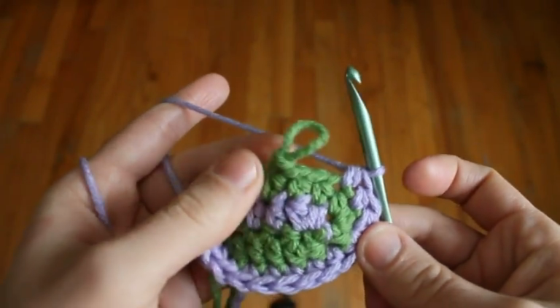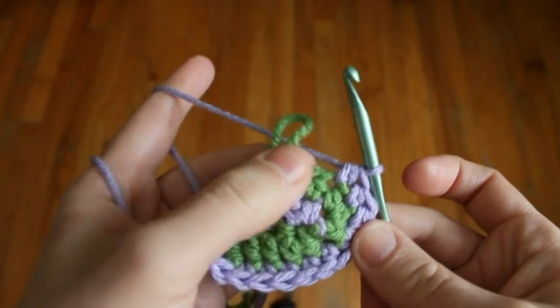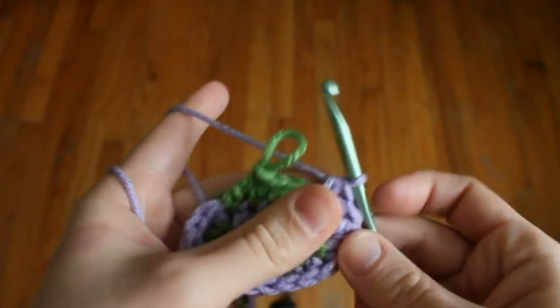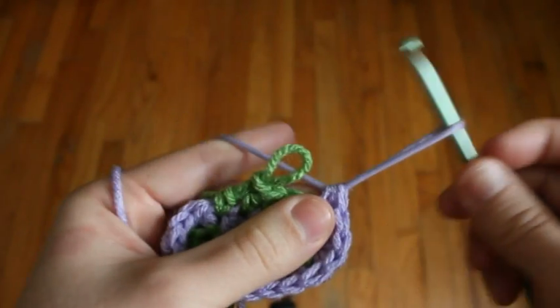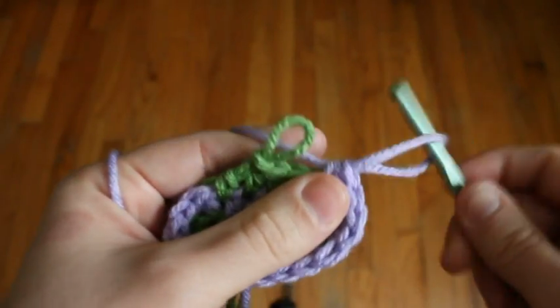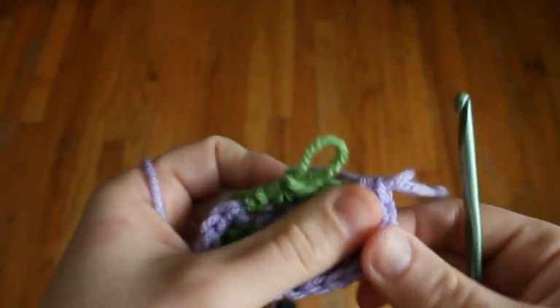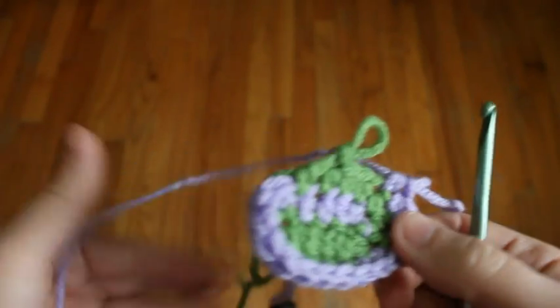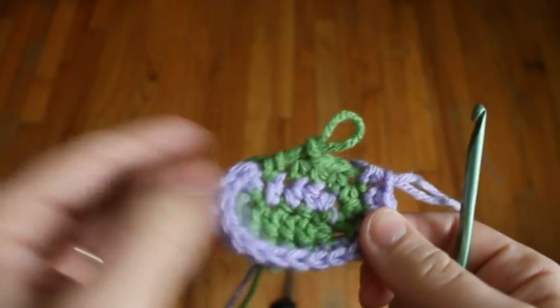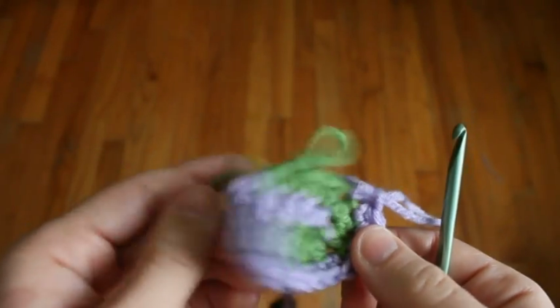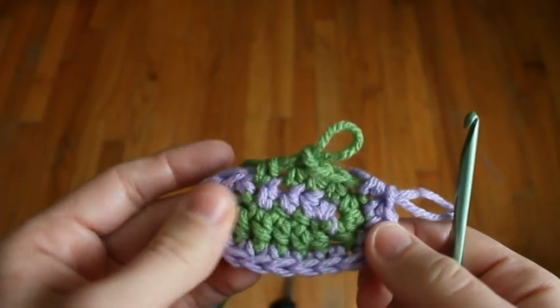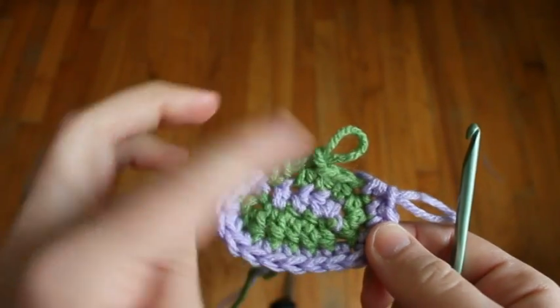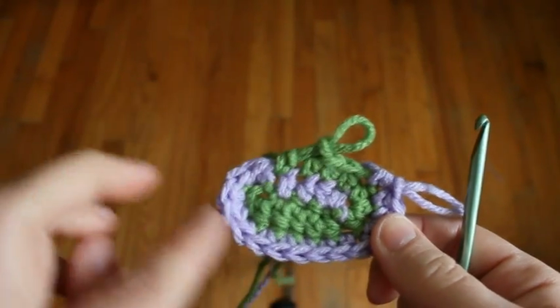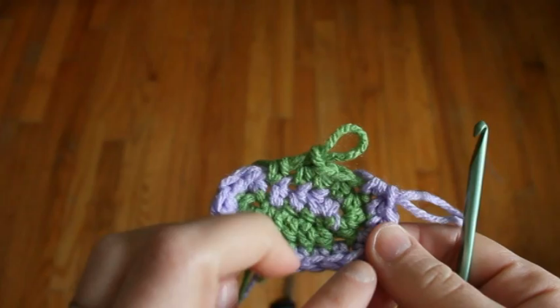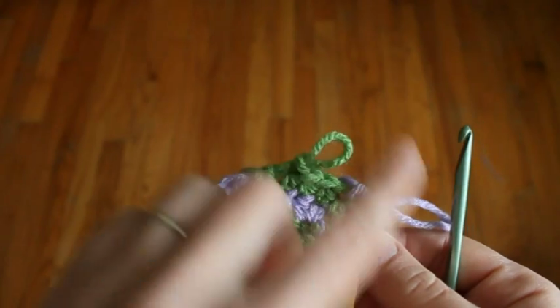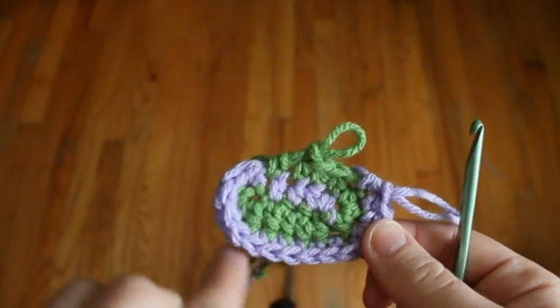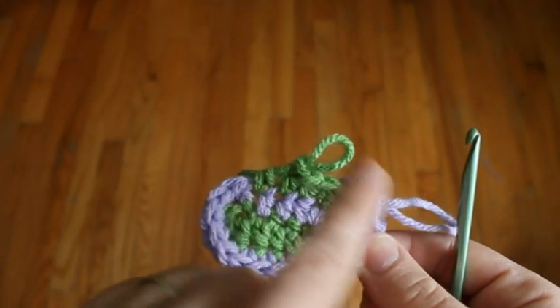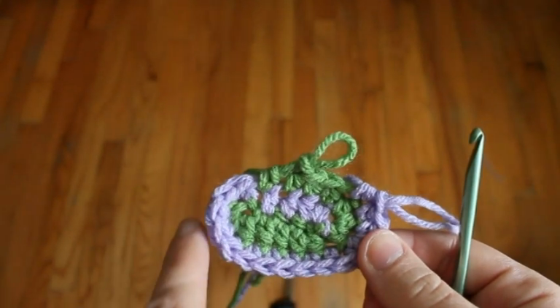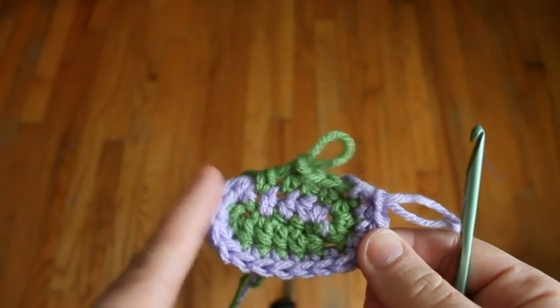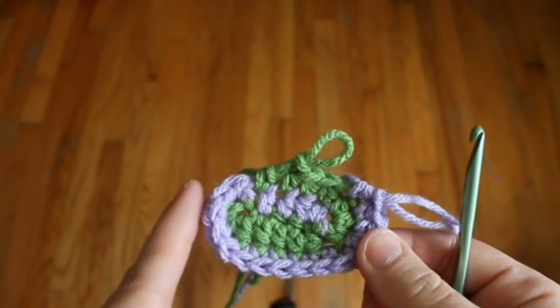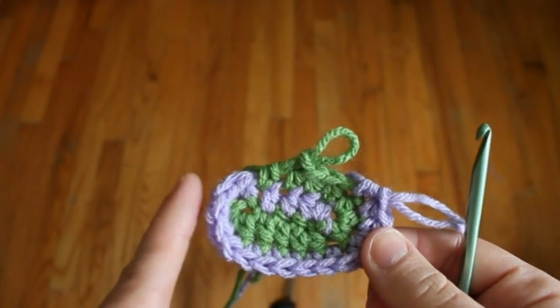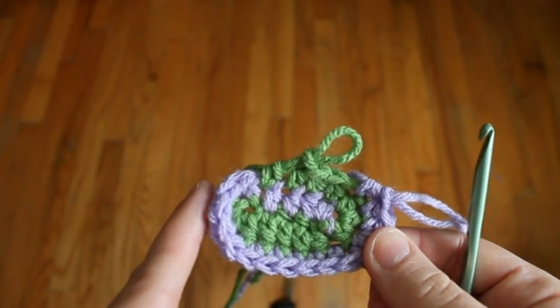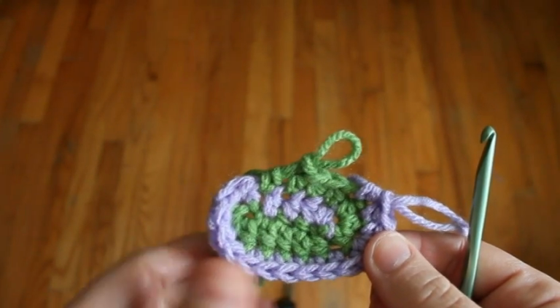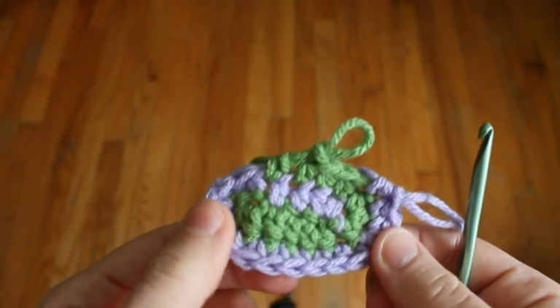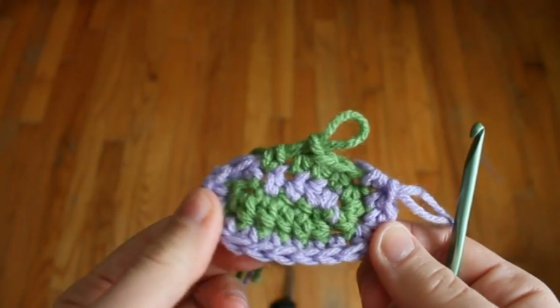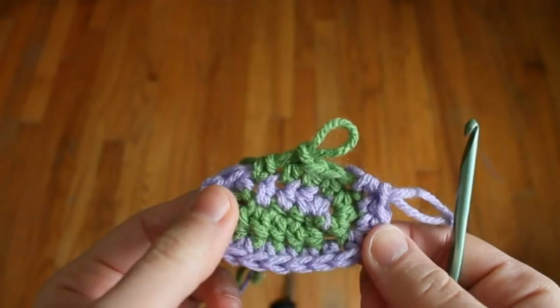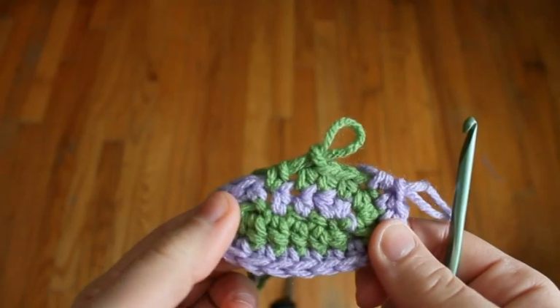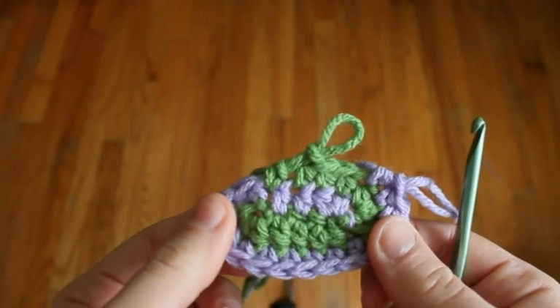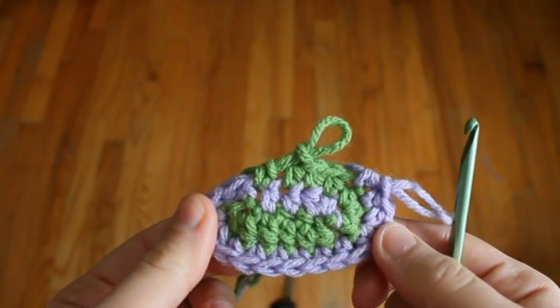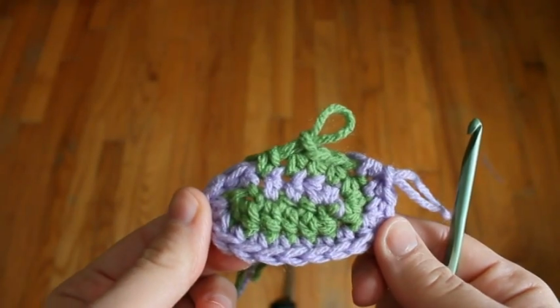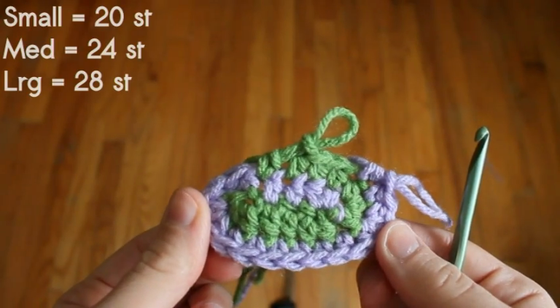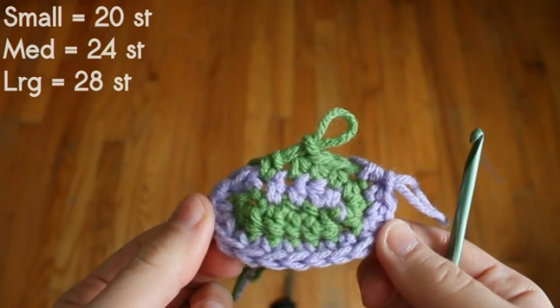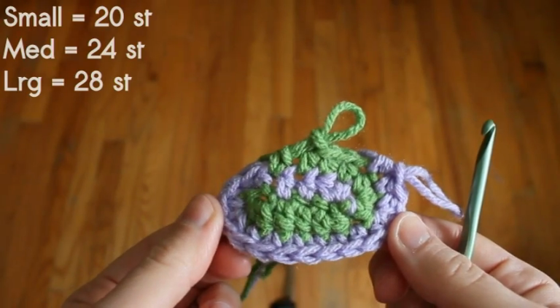Coming up behind the green, just pull up a big loop and pick up the green, and you'll do the same thing. You'll continue spiraling, adding your increases on your short ends until you have the number of stitches for the size of mitten you want to make.